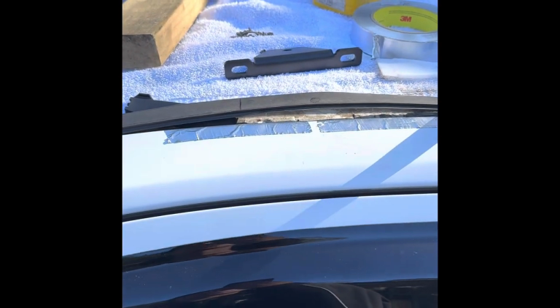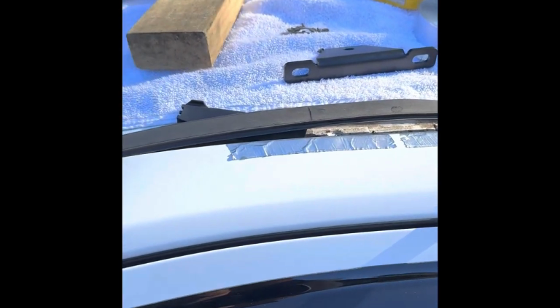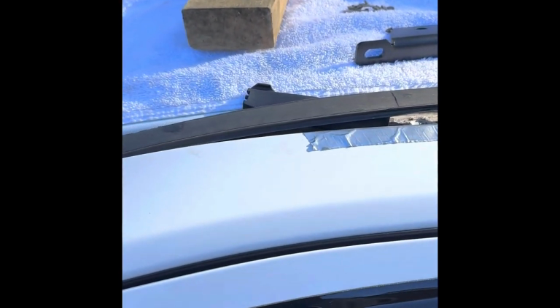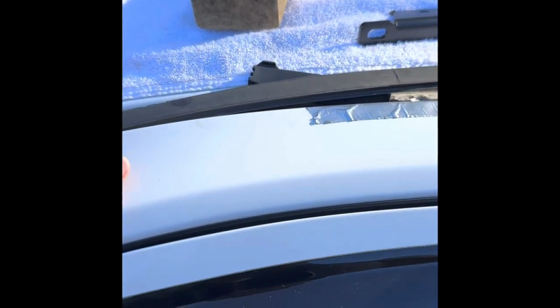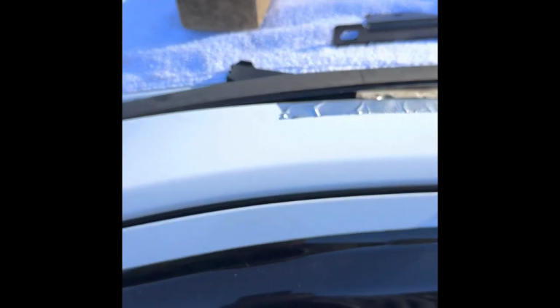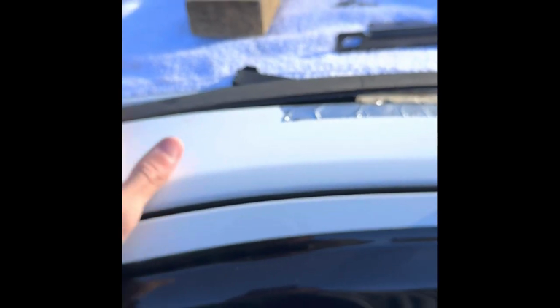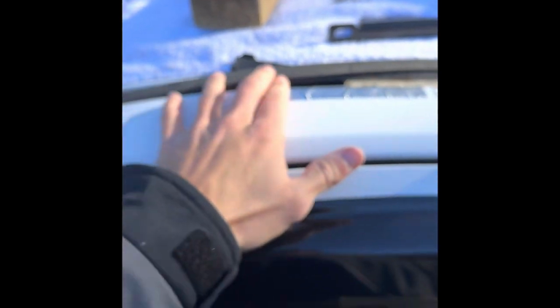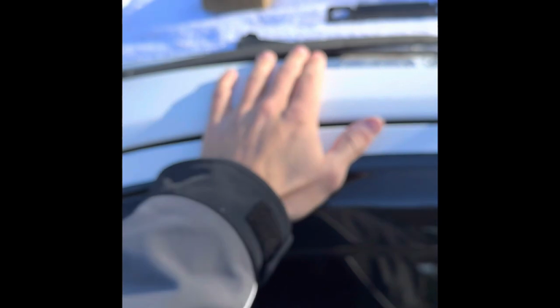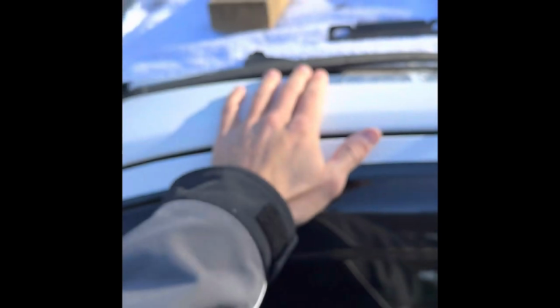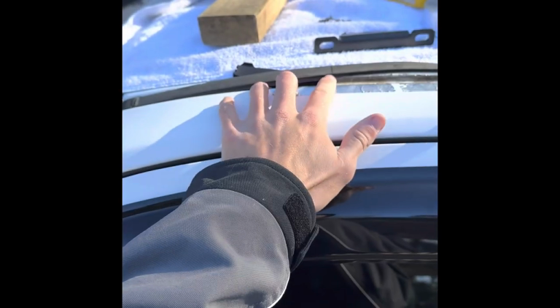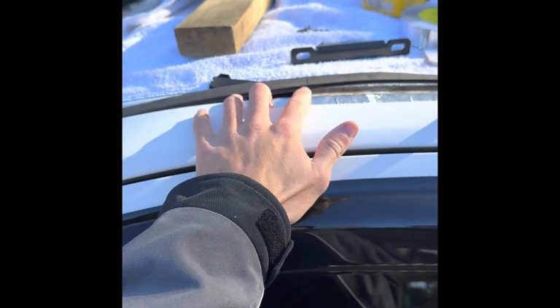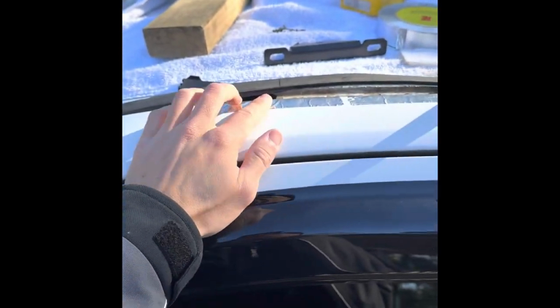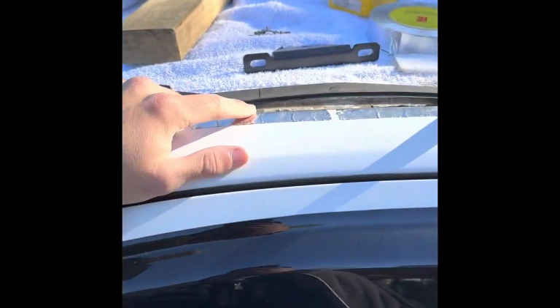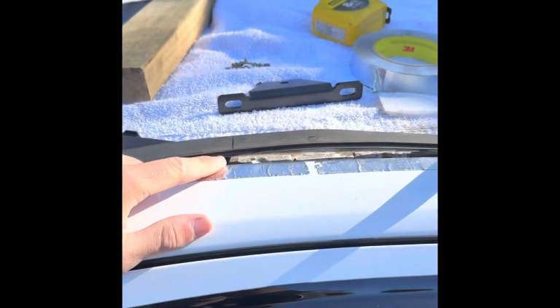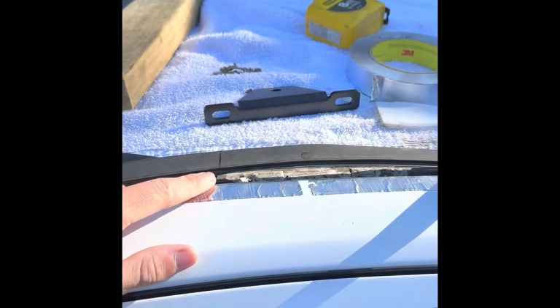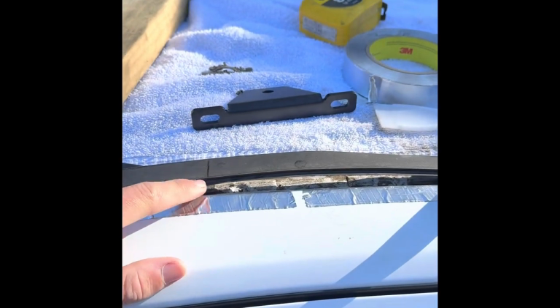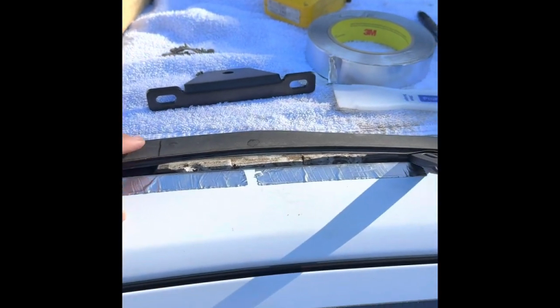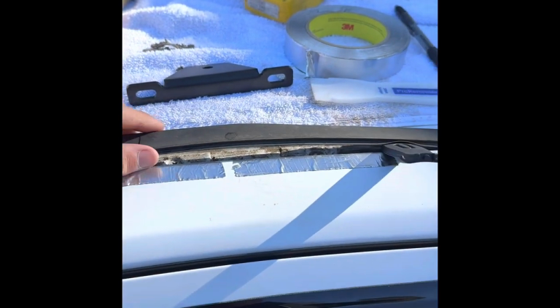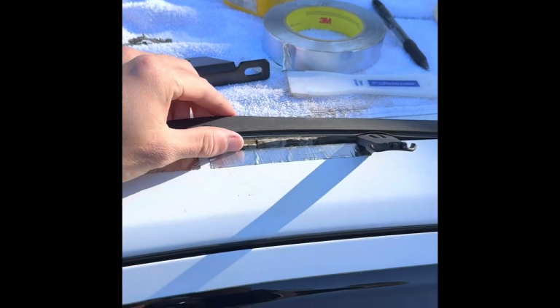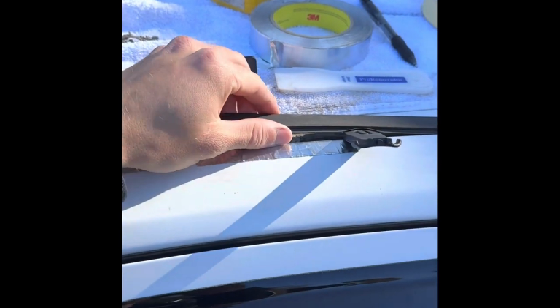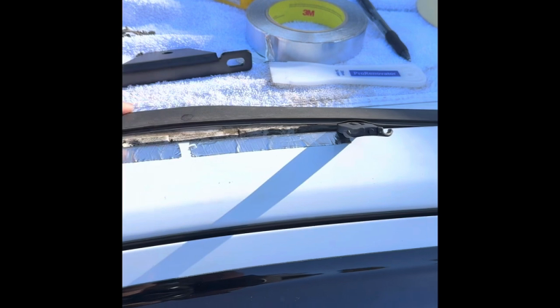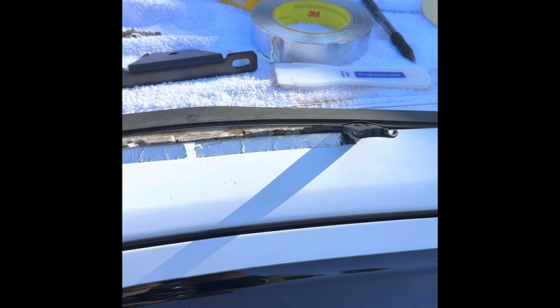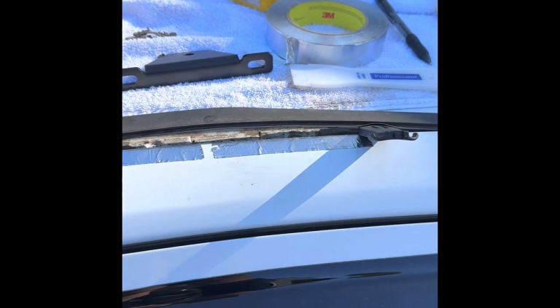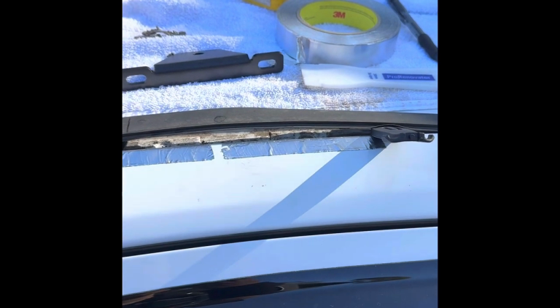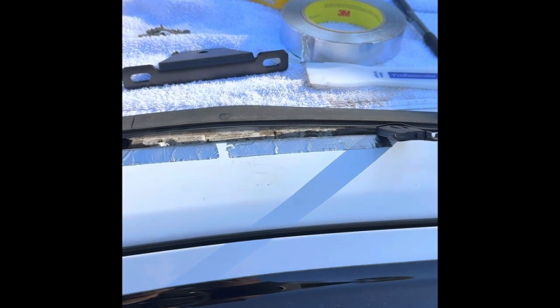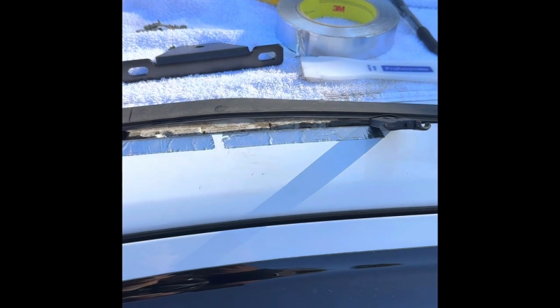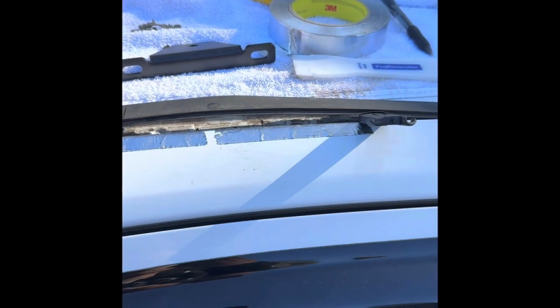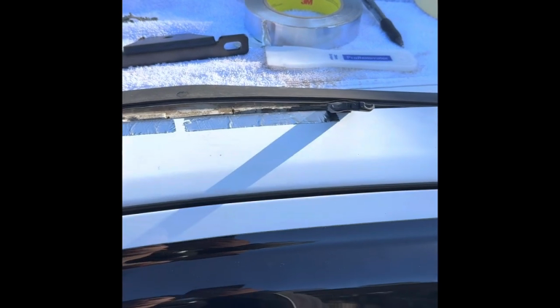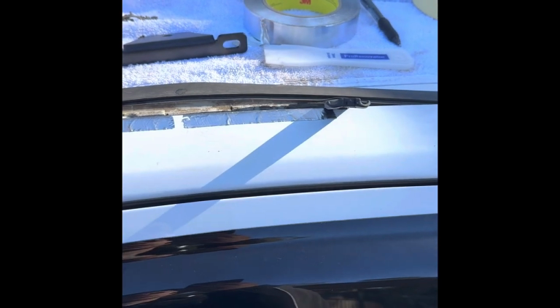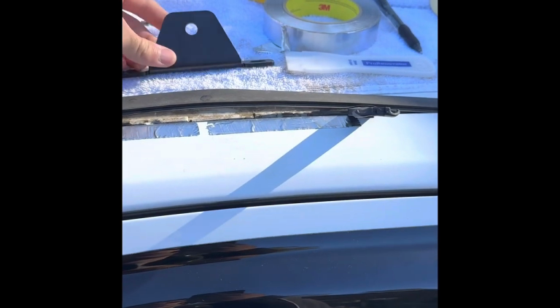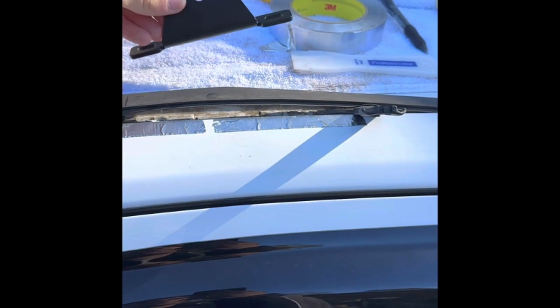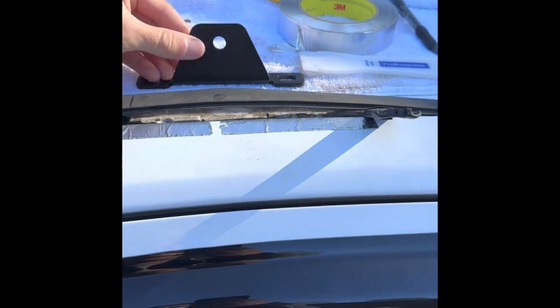So I measured 230 mil from the front, which brings us to there, and I sort of just bring up the roof ditch cover to try and locate the holes for the front bracket.